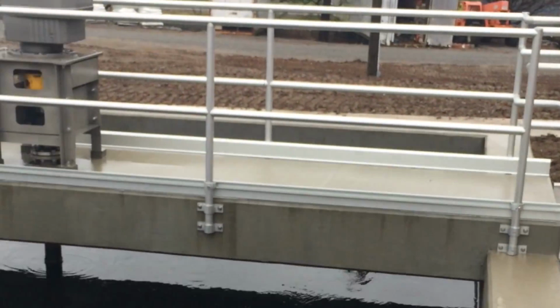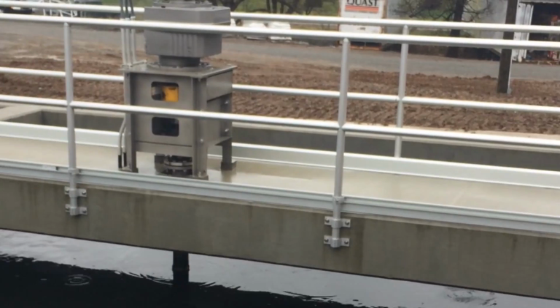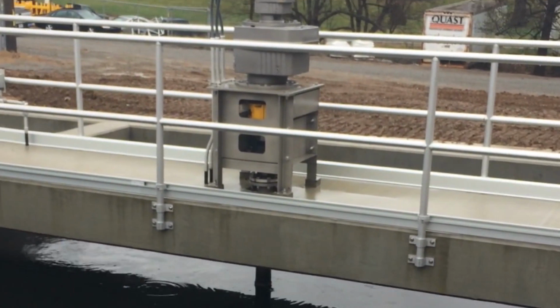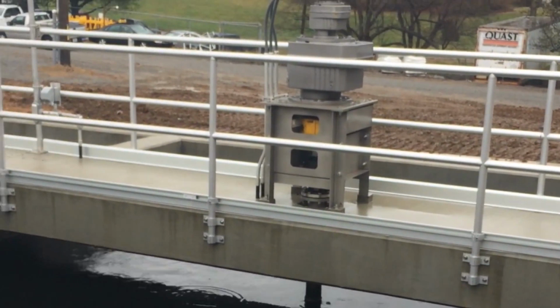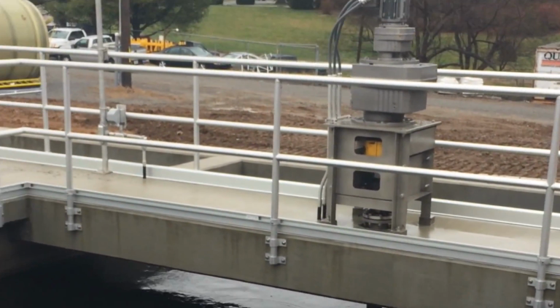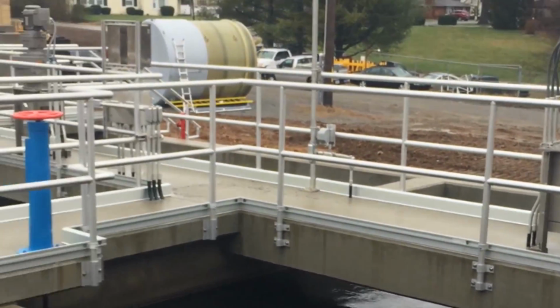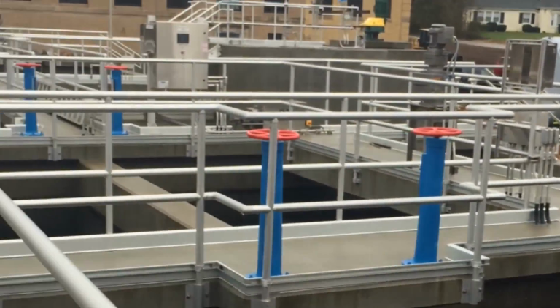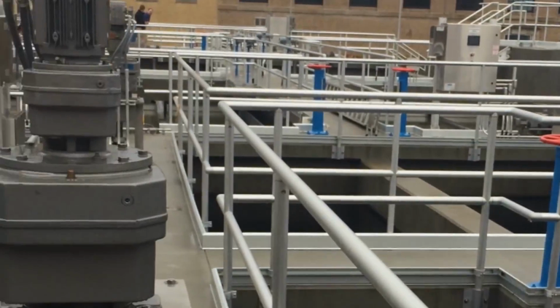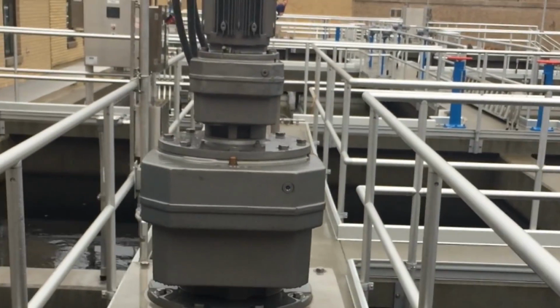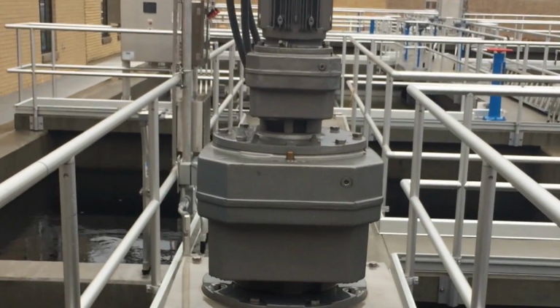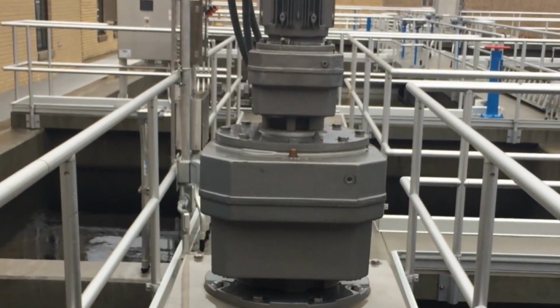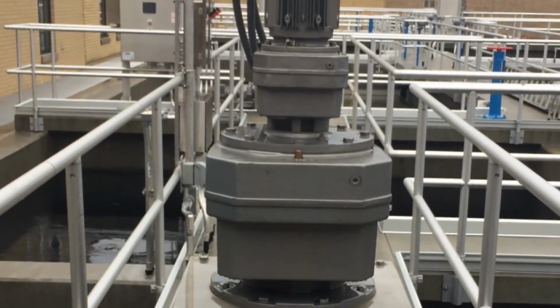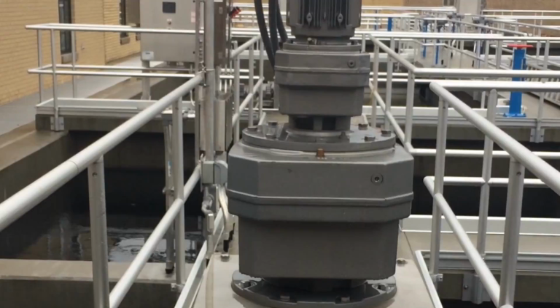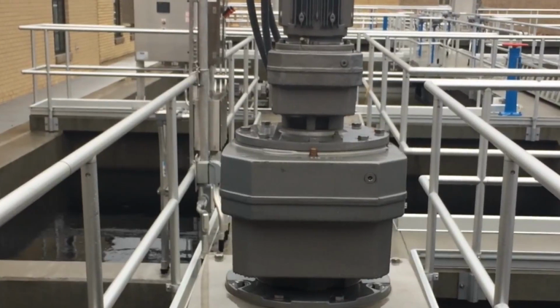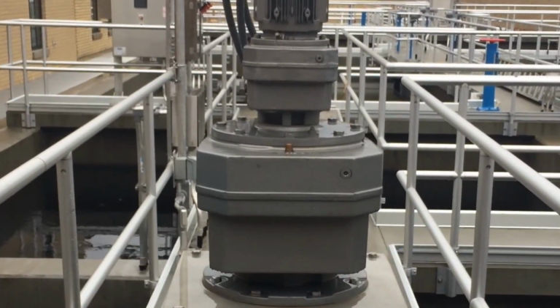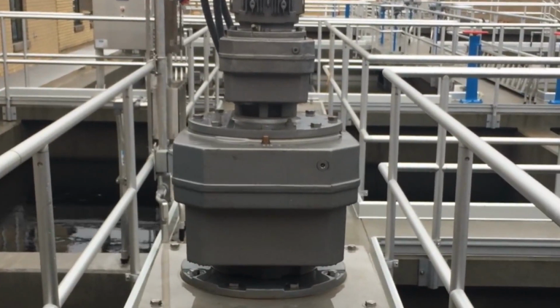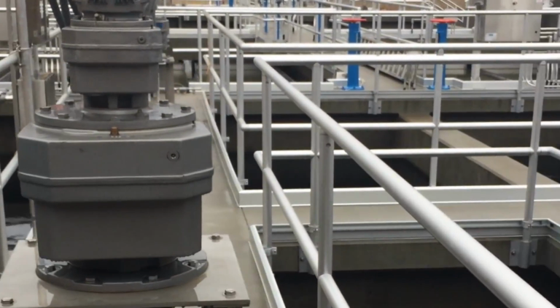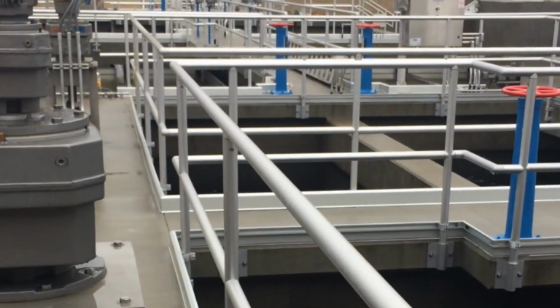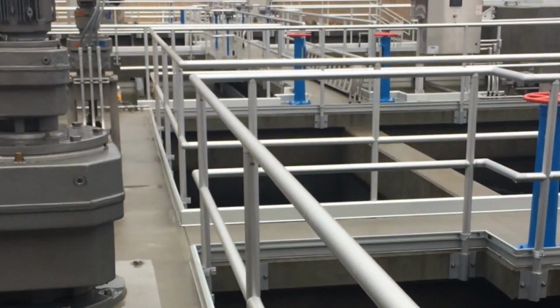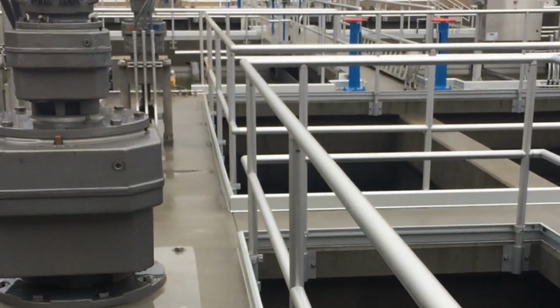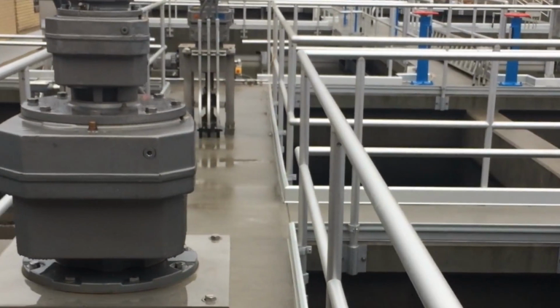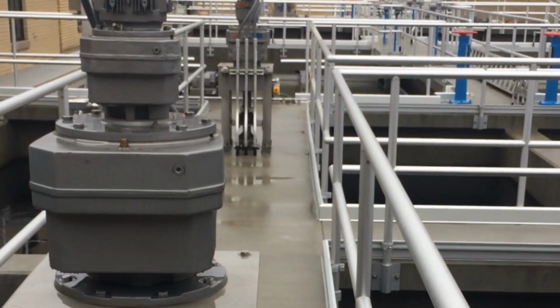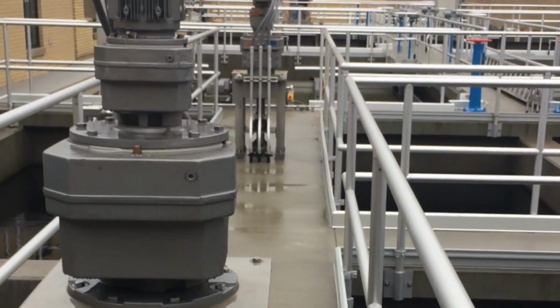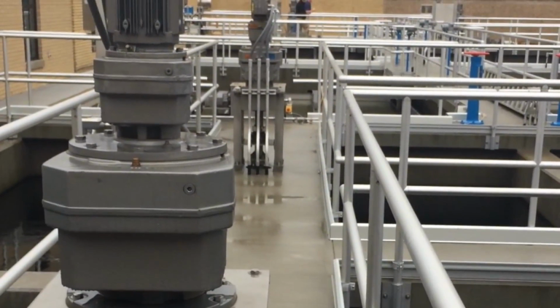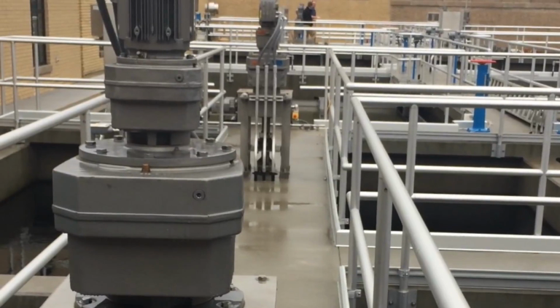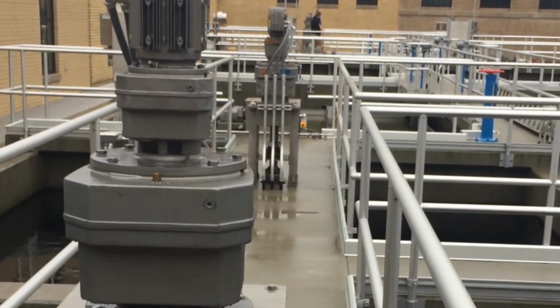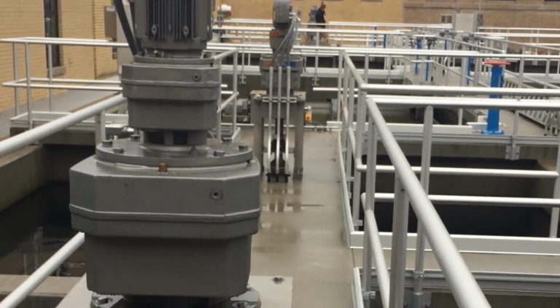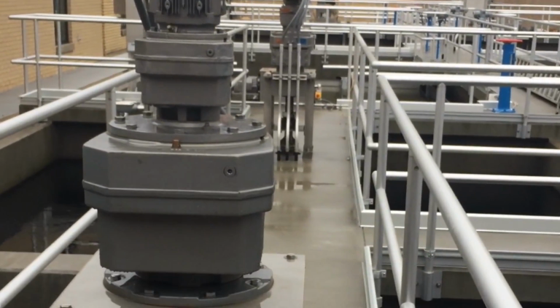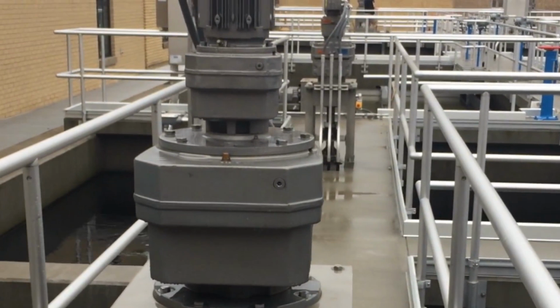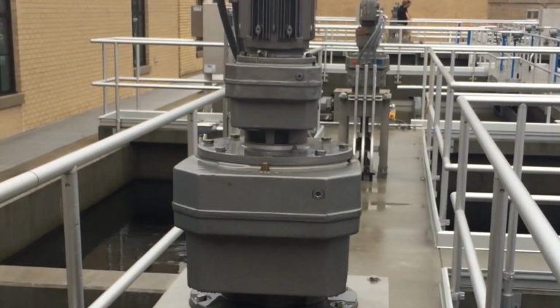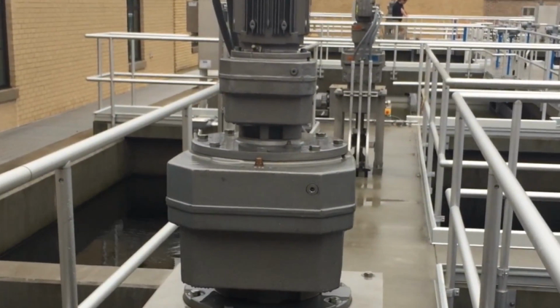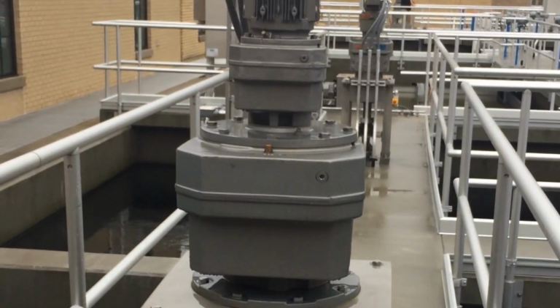Four identical basins, each designed at 4MGD. Each basin has a two-stage vertical paddle wheel flocculator system. You can see I'm standing at stage one.